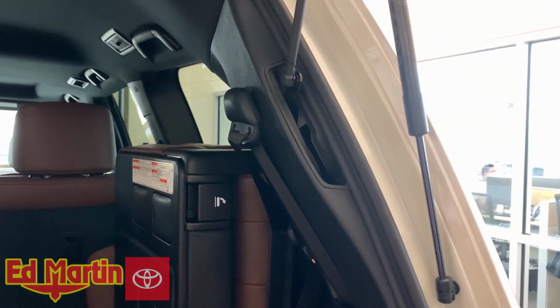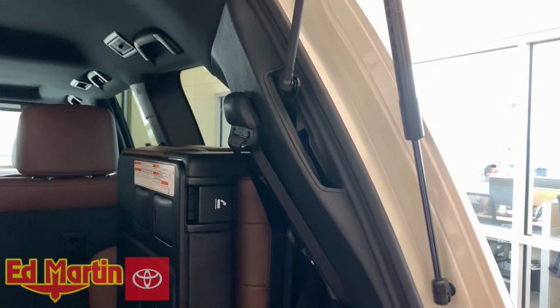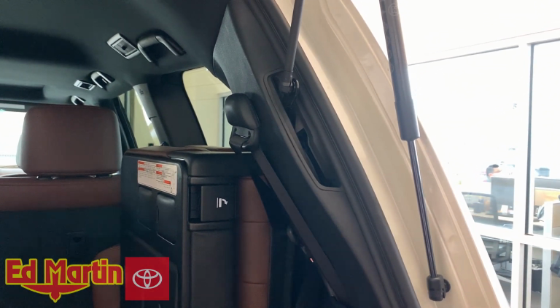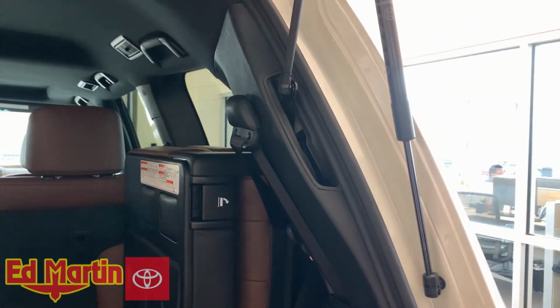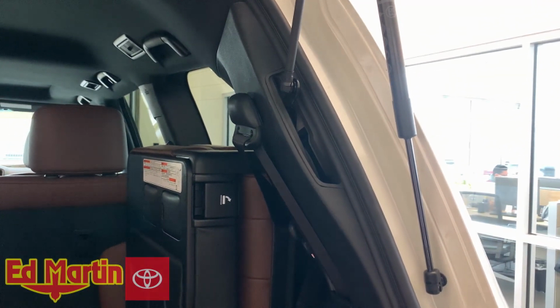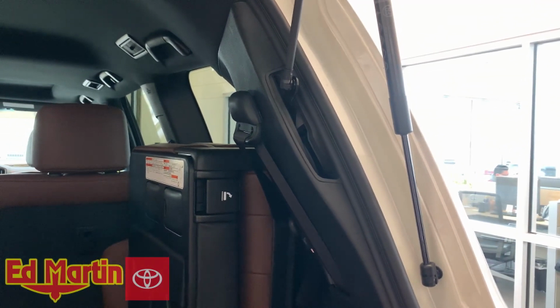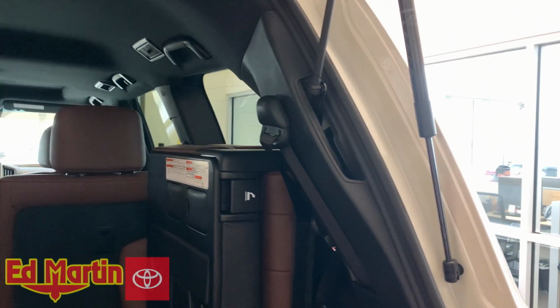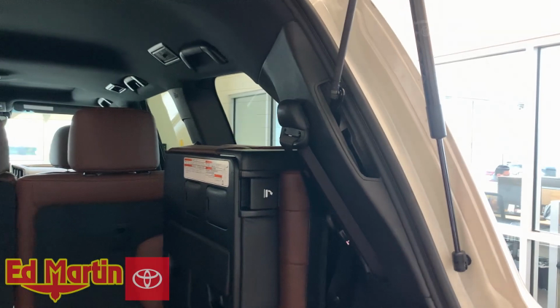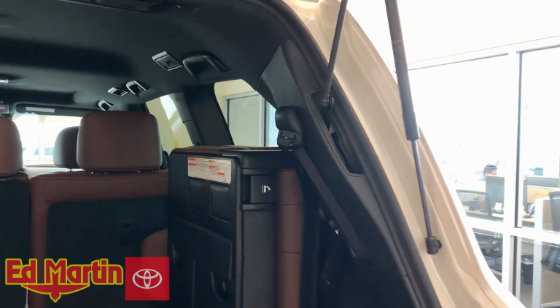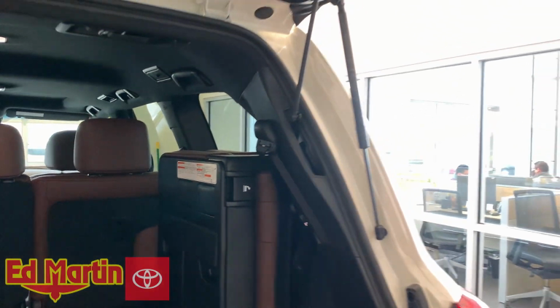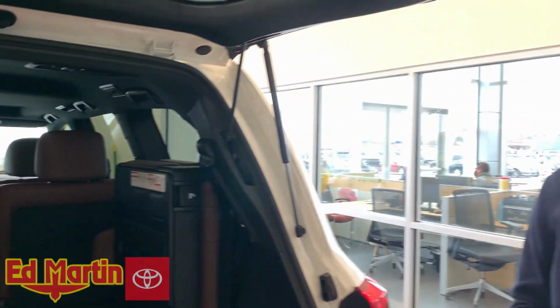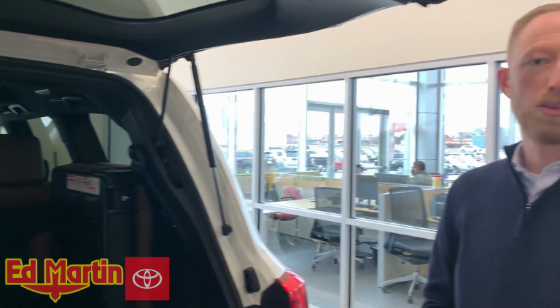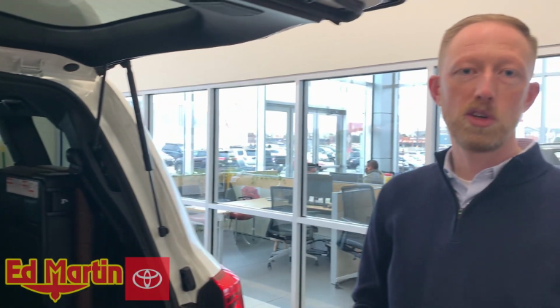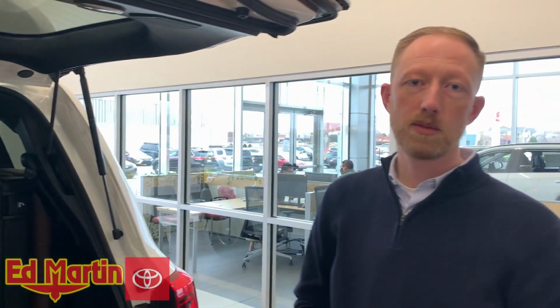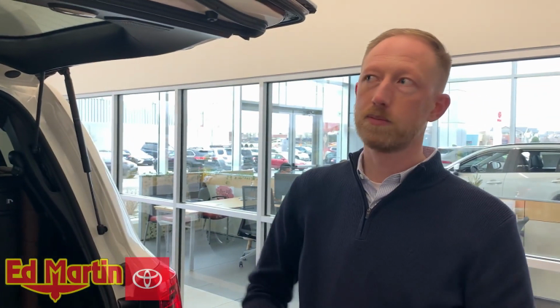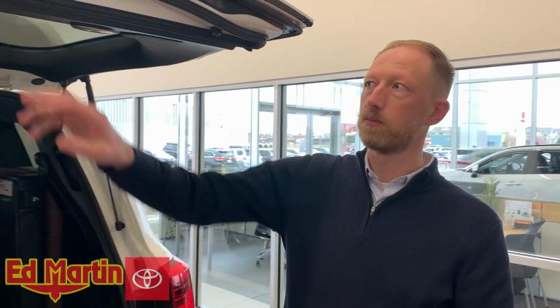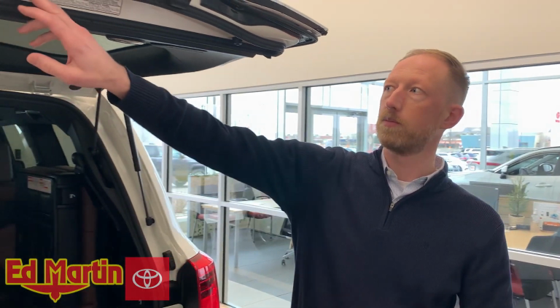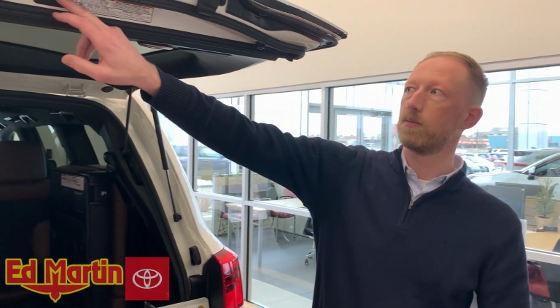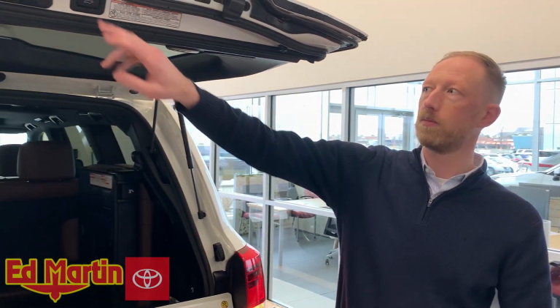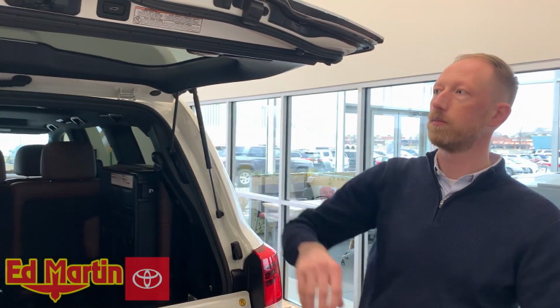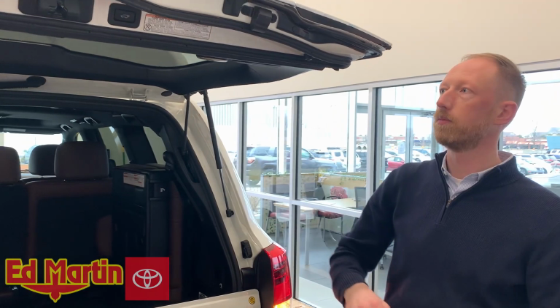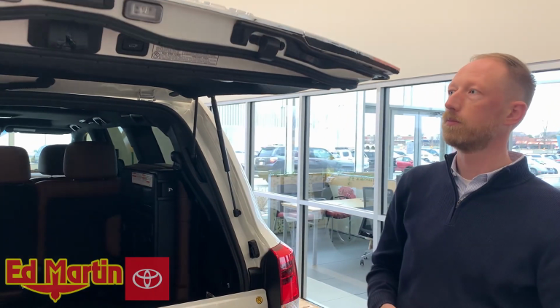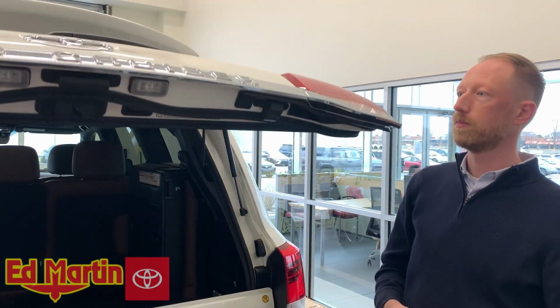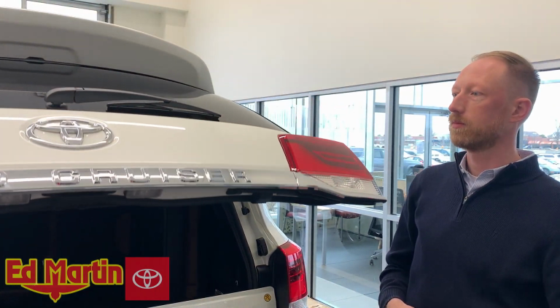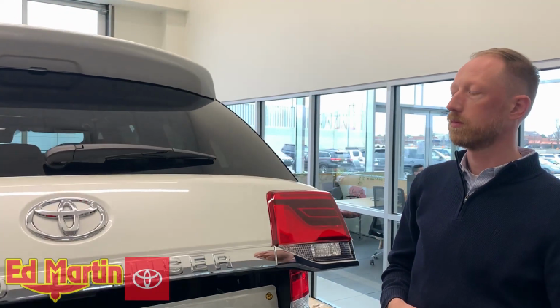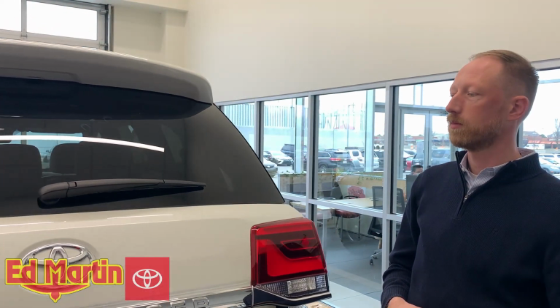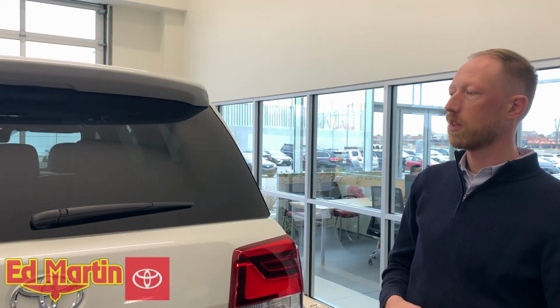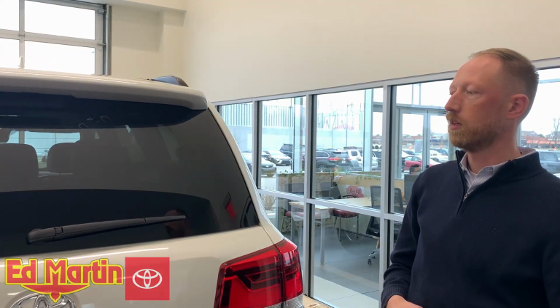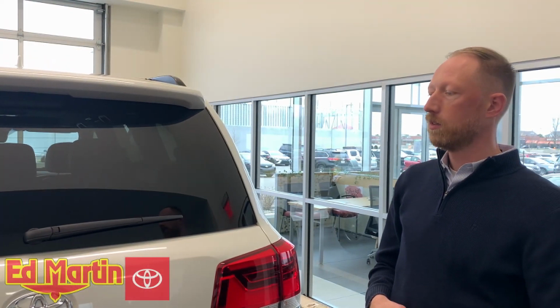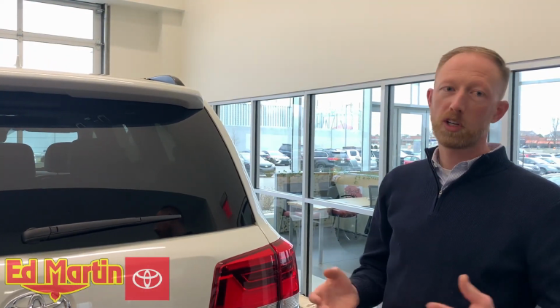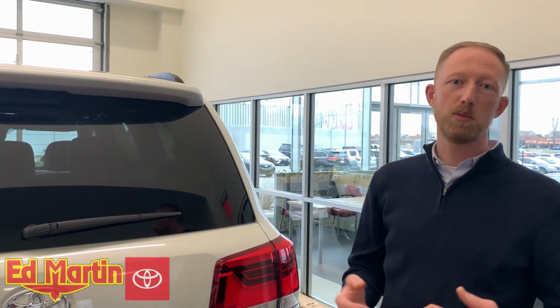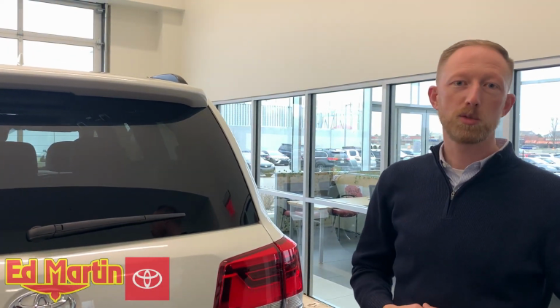Please feel free to reach out anytime. Eric Sargent, Ed Martin Toyota in Noblesville, Indiana. Don't forget to hit thumbs up and subscribe.